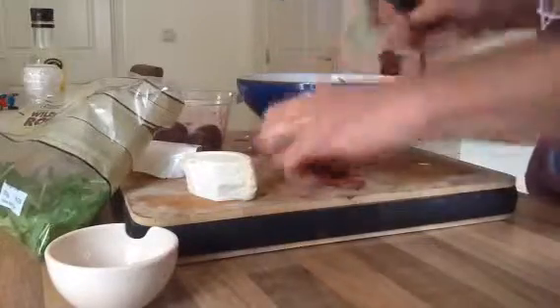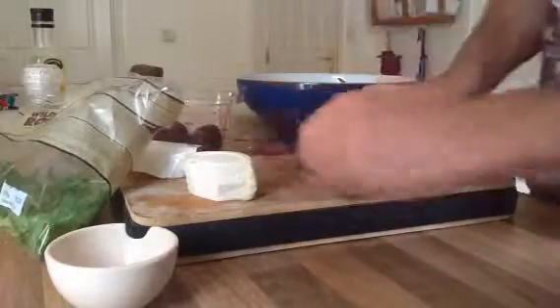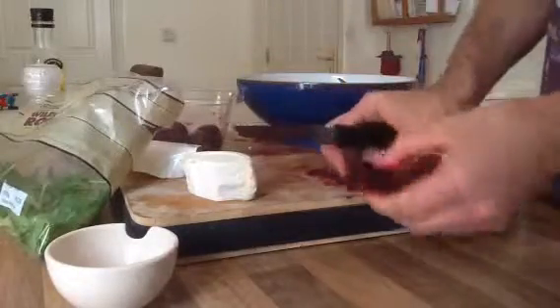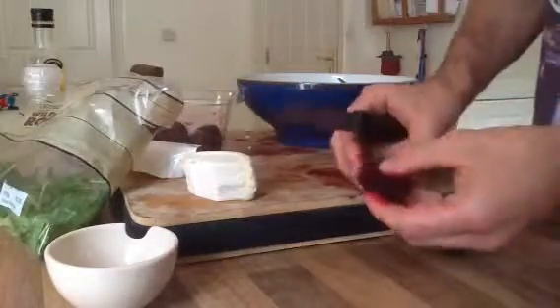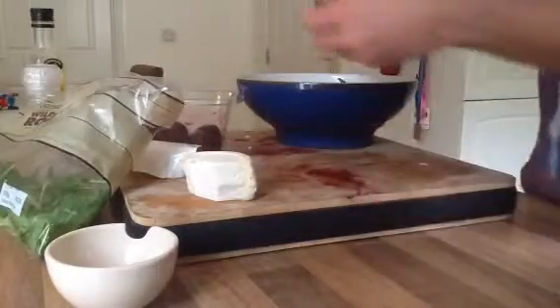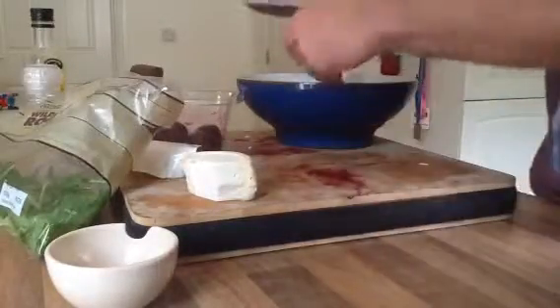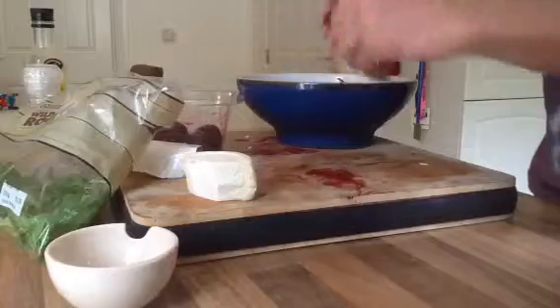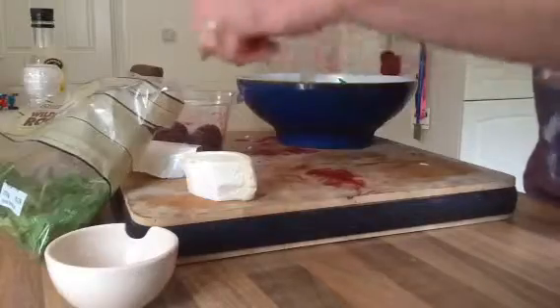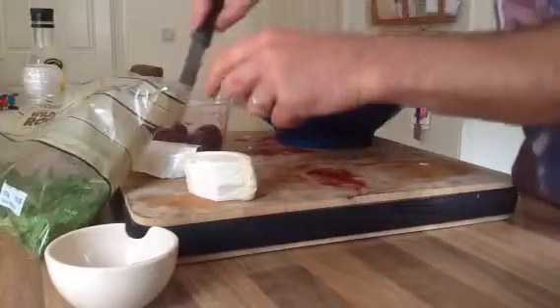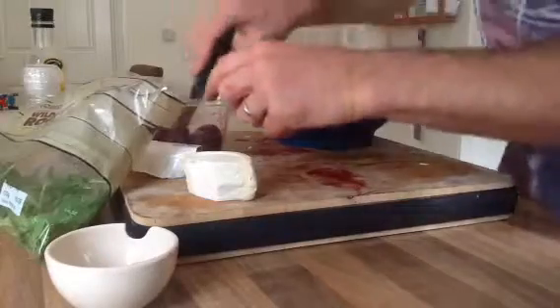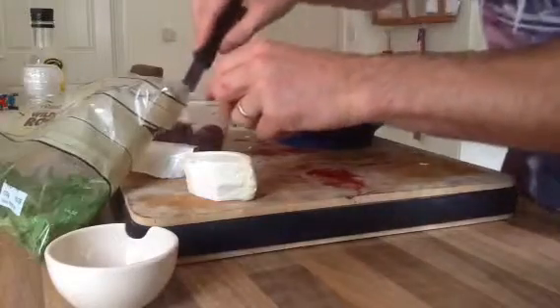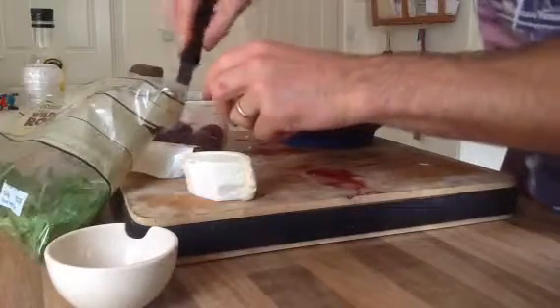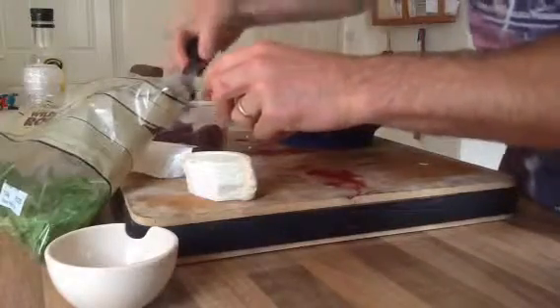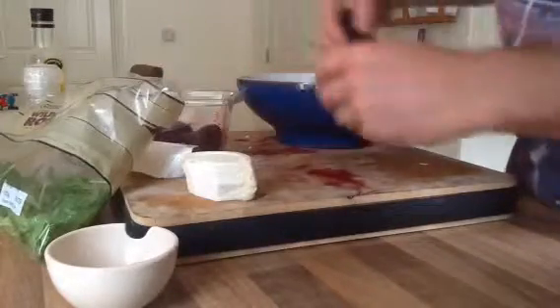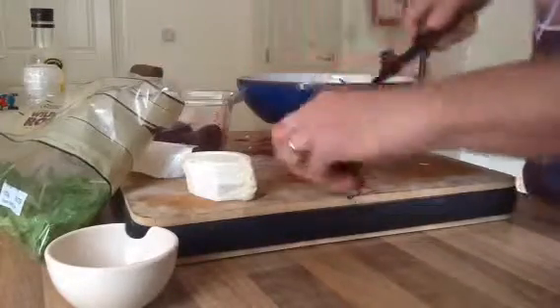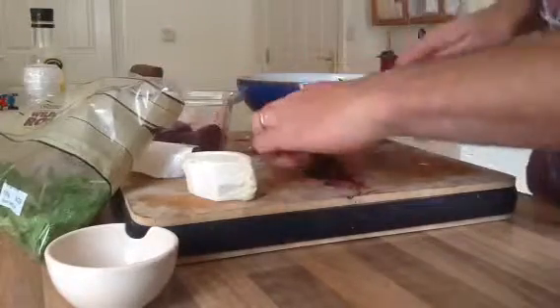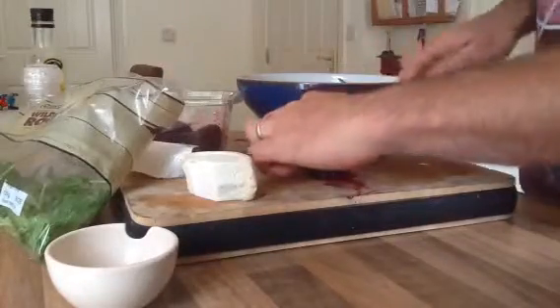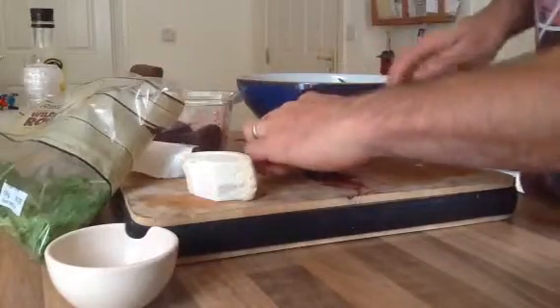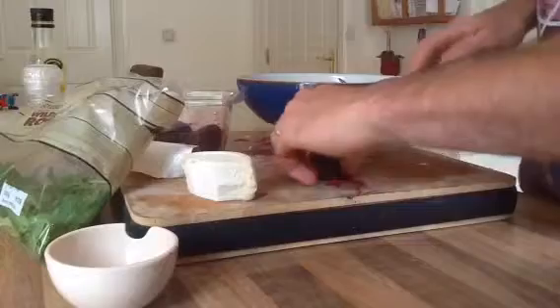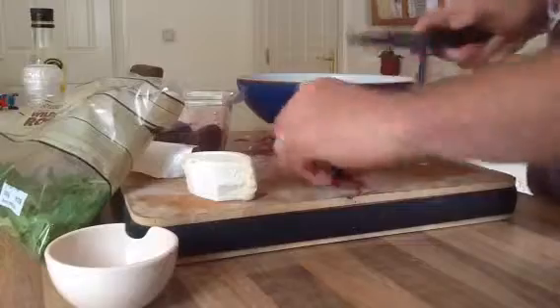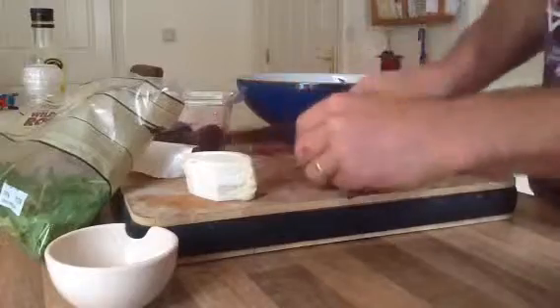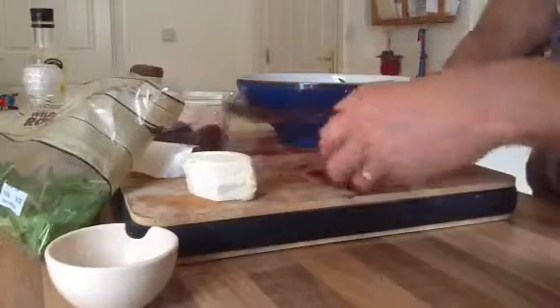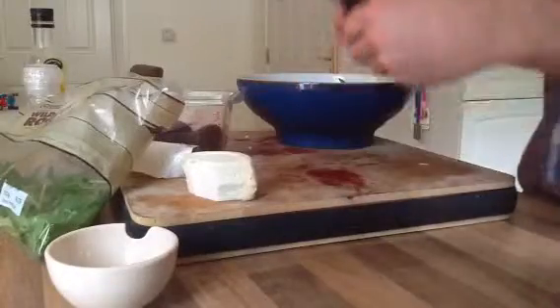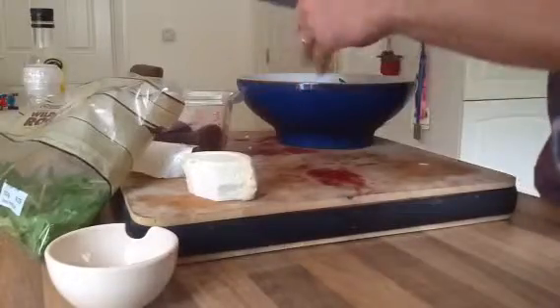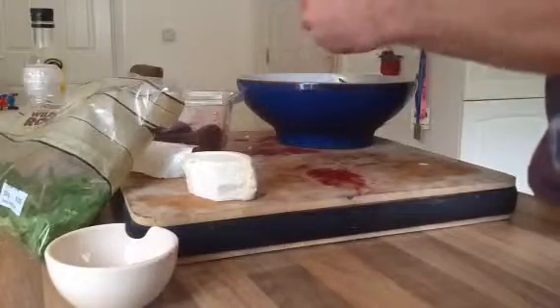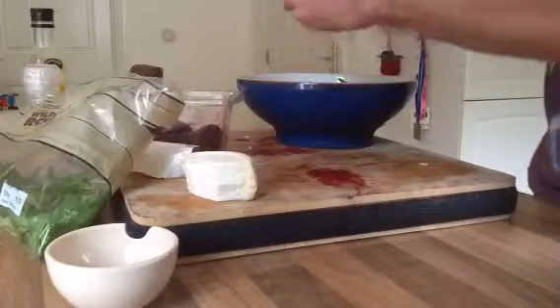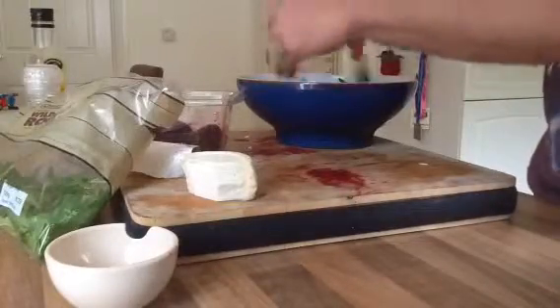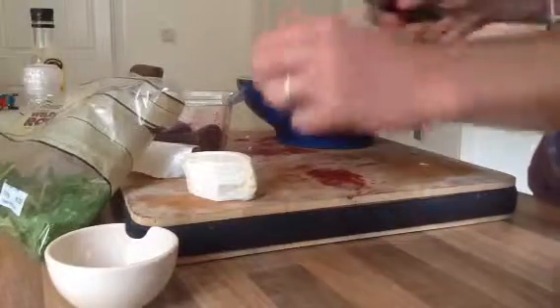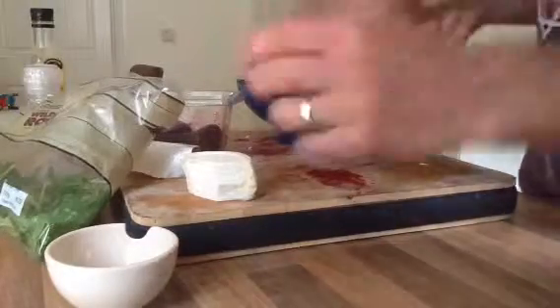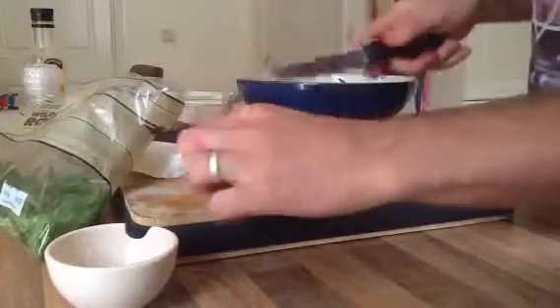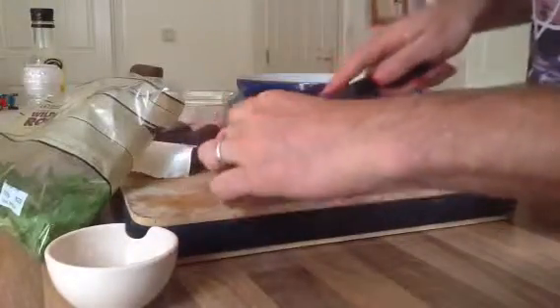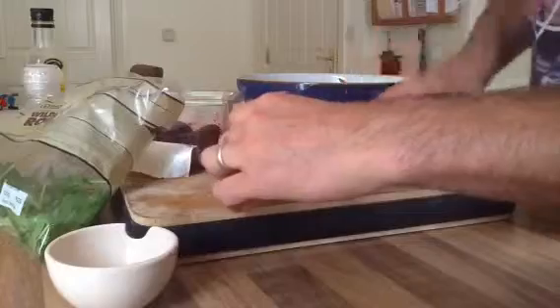So if you see me around today, my hands are all red — I haven't killed anyone, it's just the beetroot. I'm using almost 2 beetroot bulbs. There you go. Then the goat cheese.